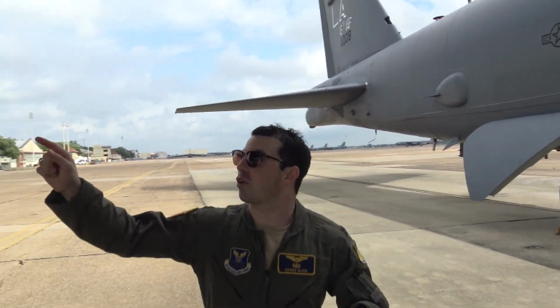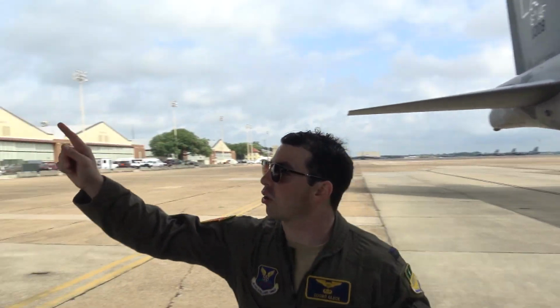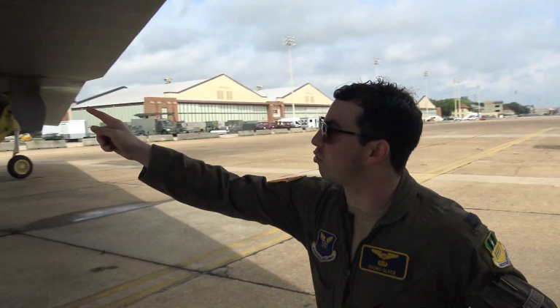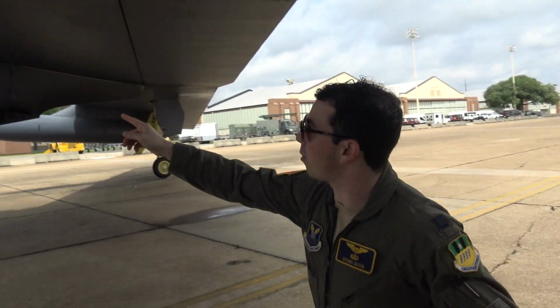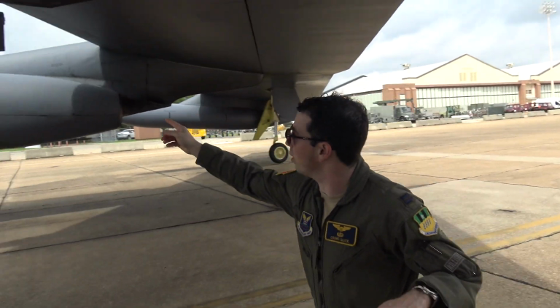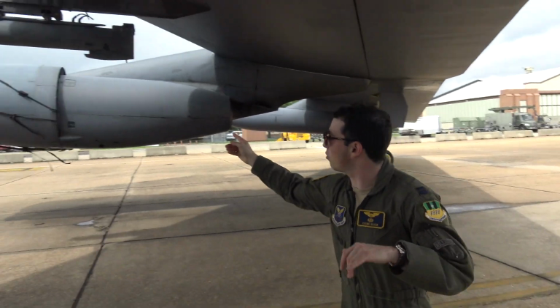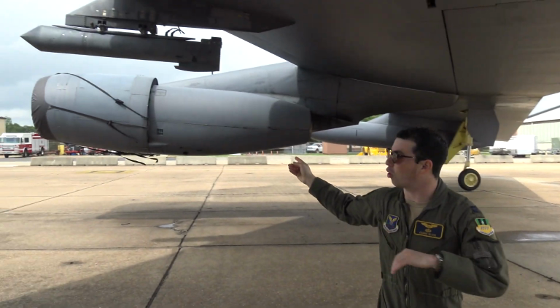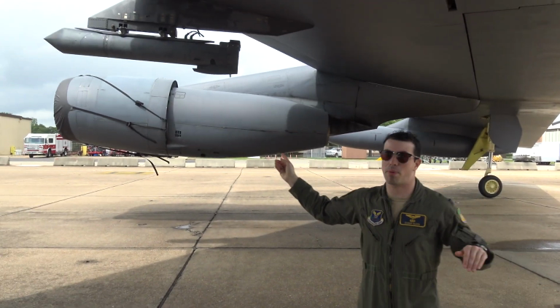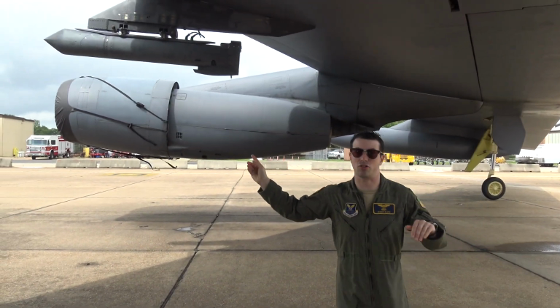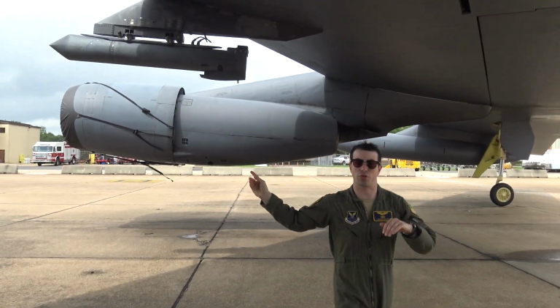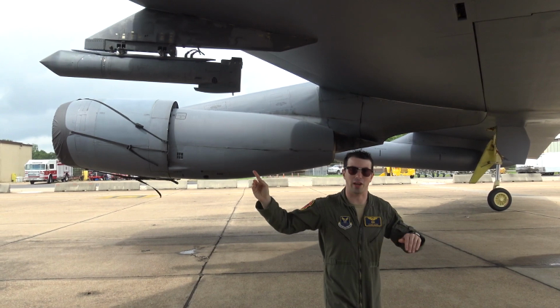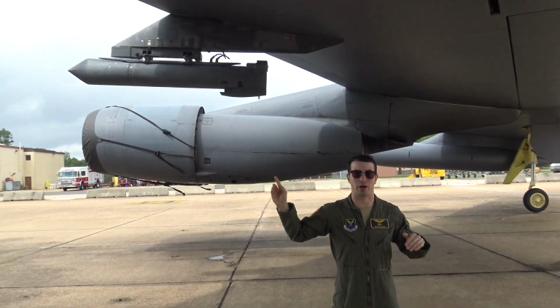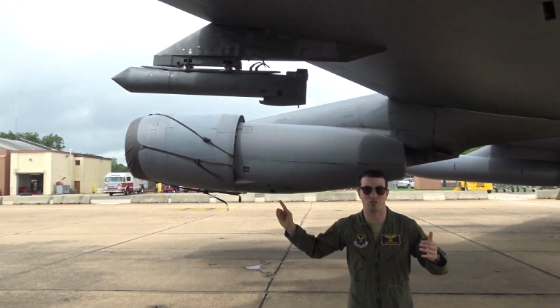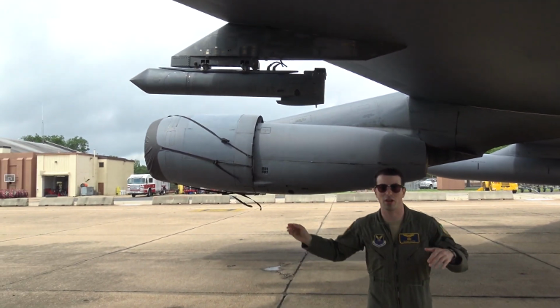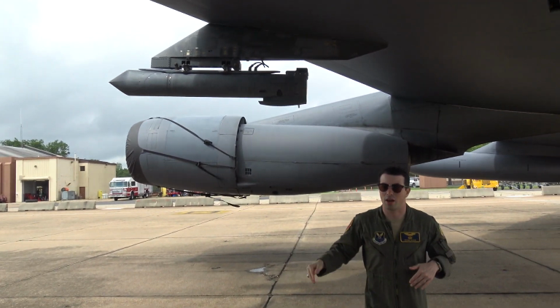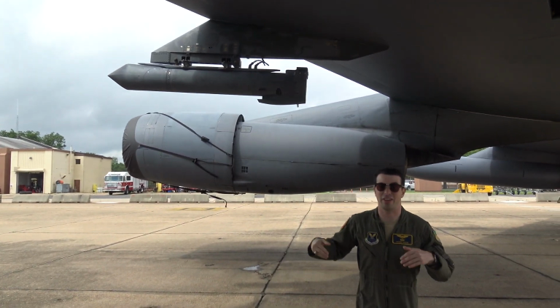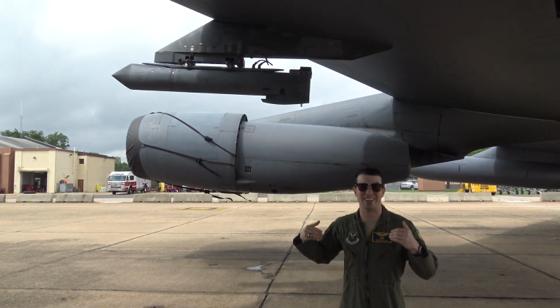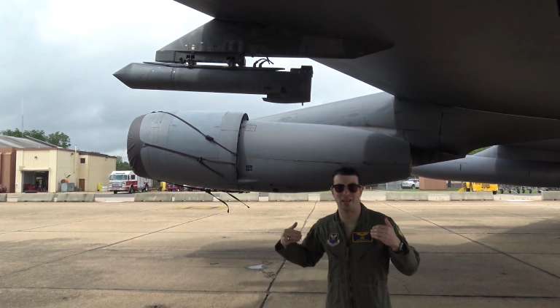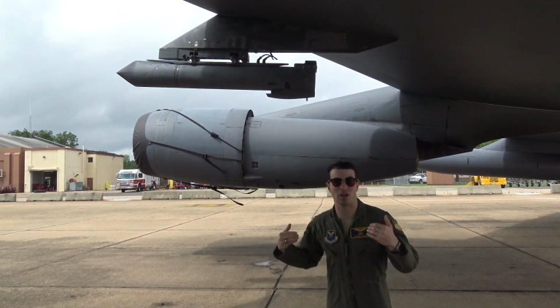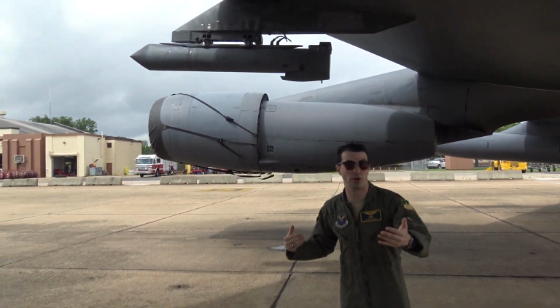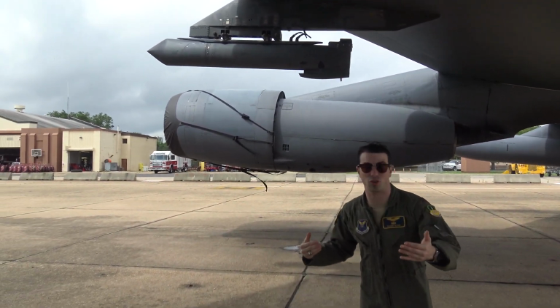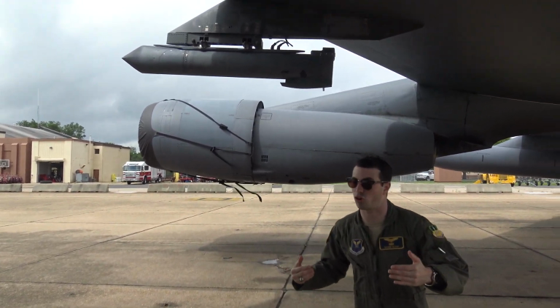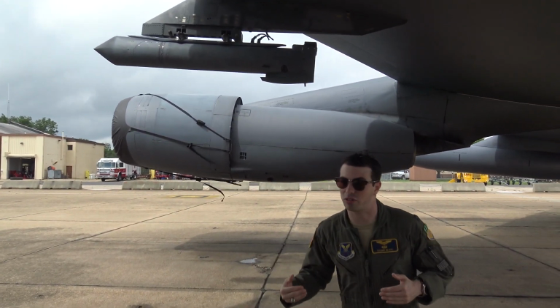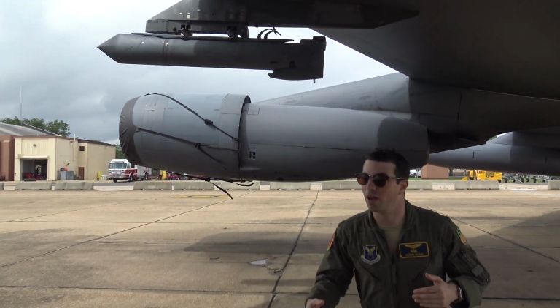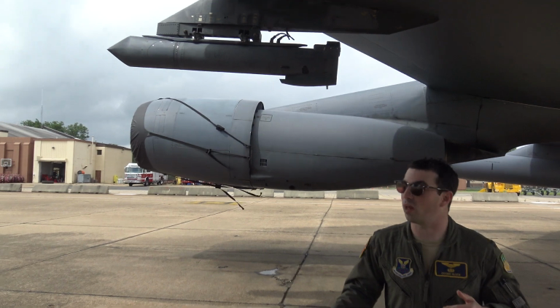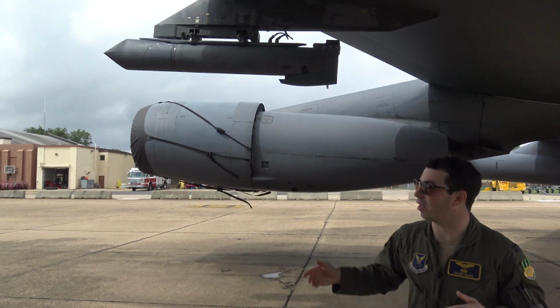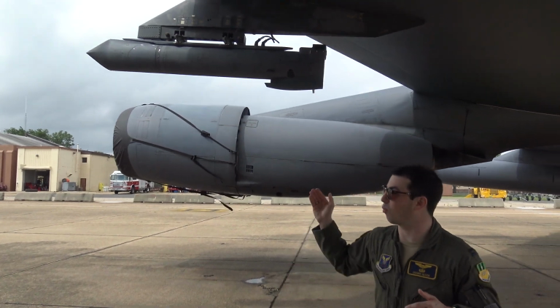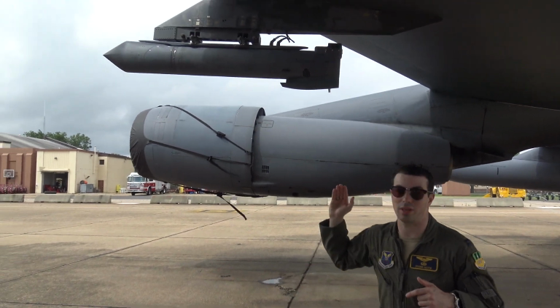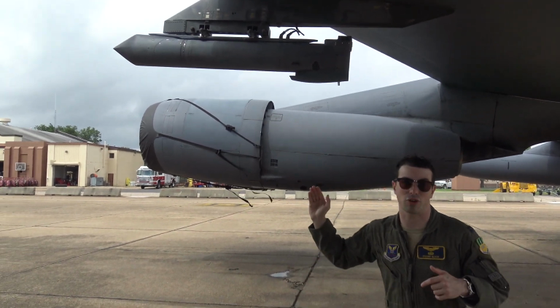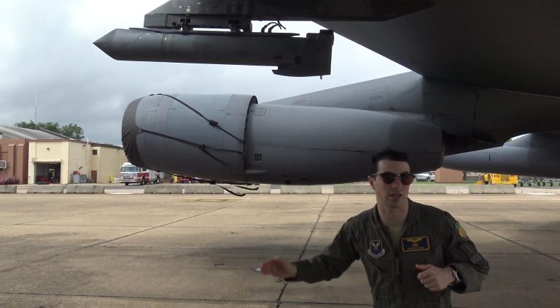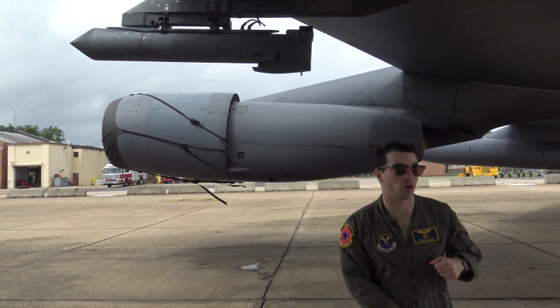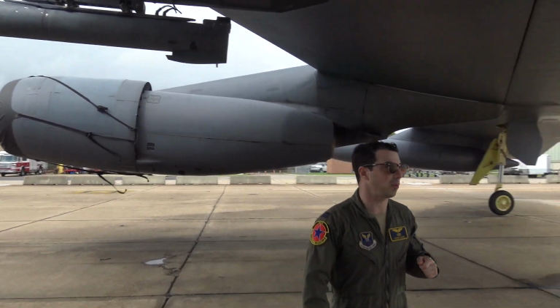Over here on my right, you can see a targeting pod. It's used for surveillance, reconnaissance, designating potential points of interest or targets, as well as for the laser guiding of certain weapons.